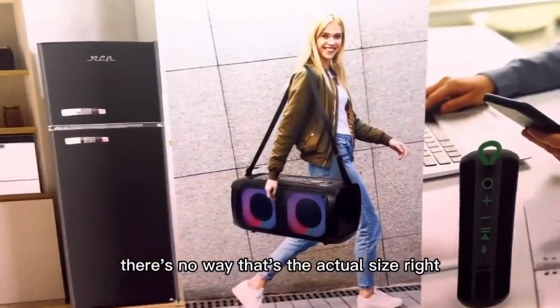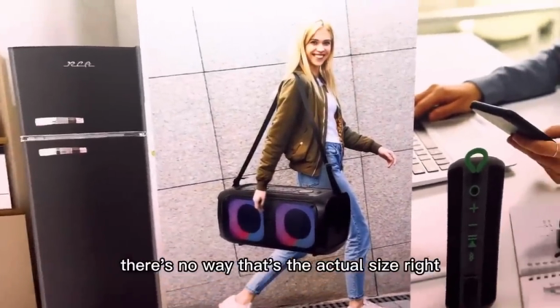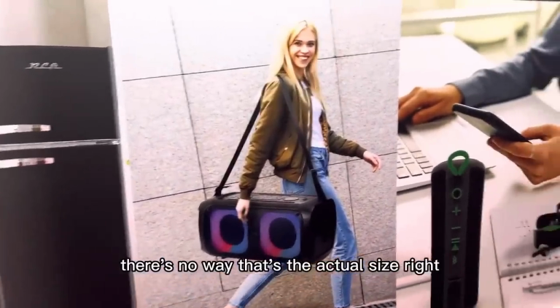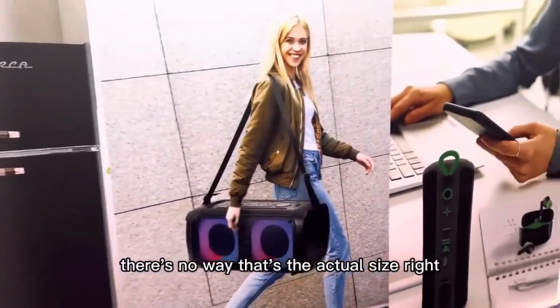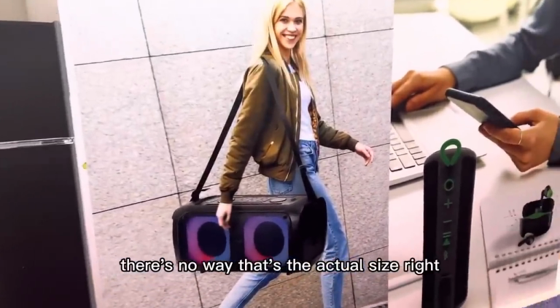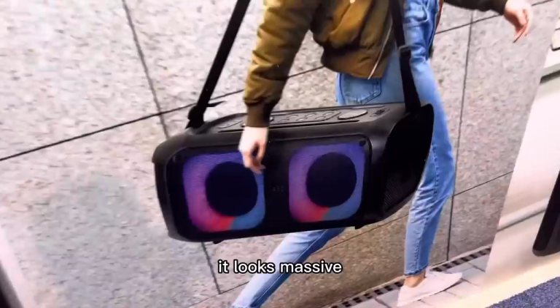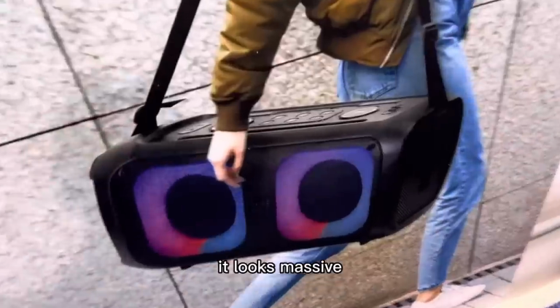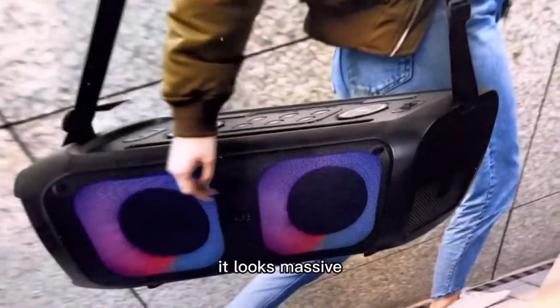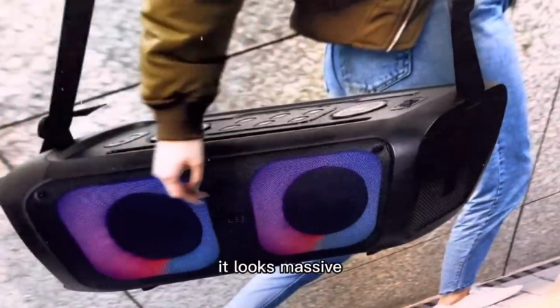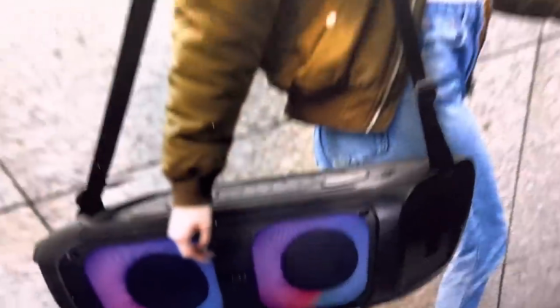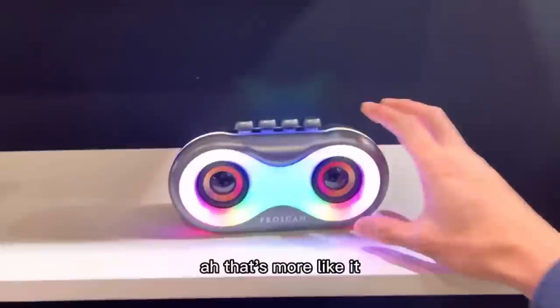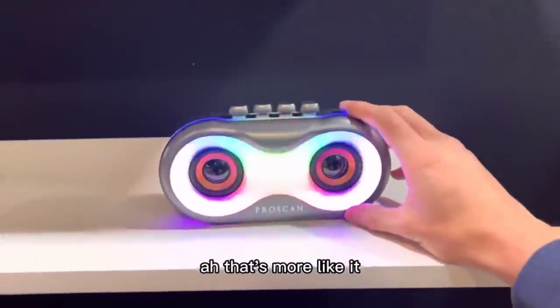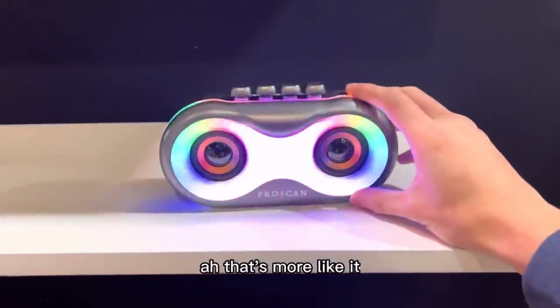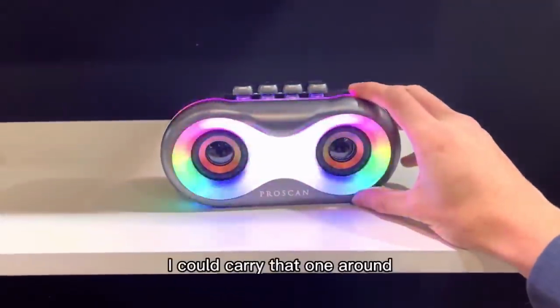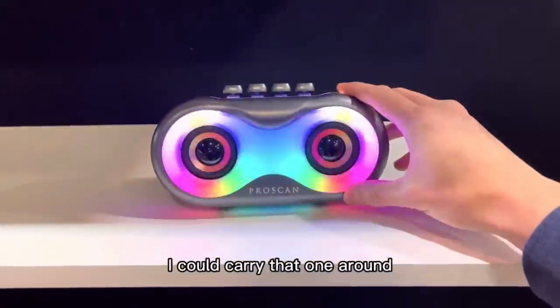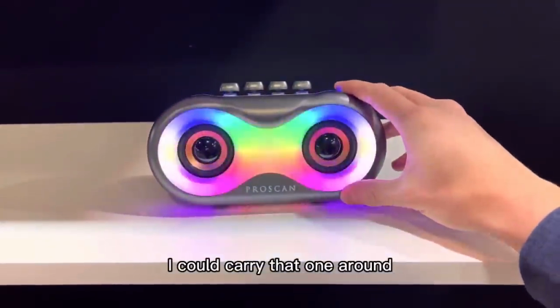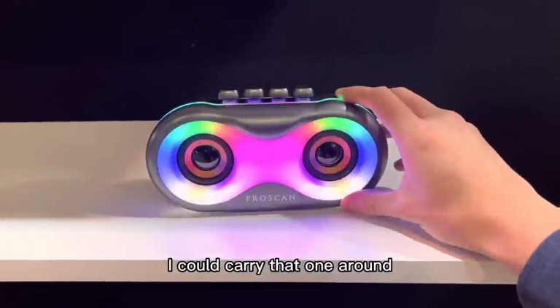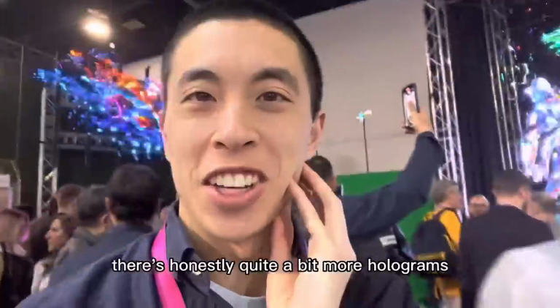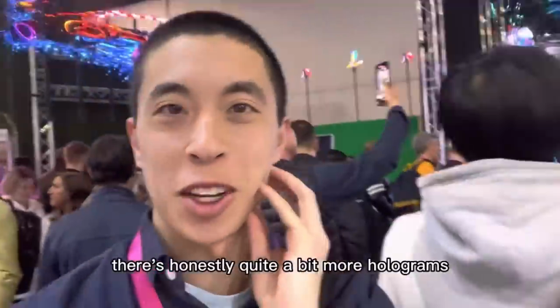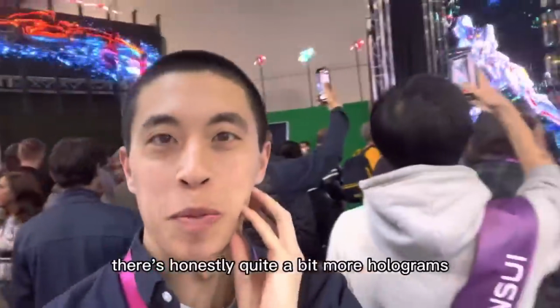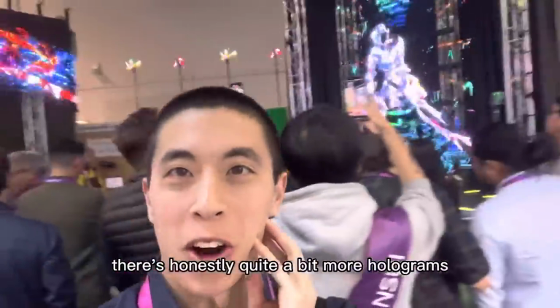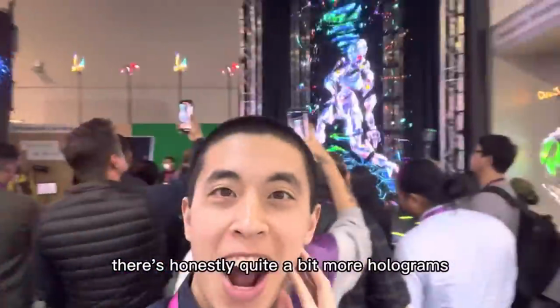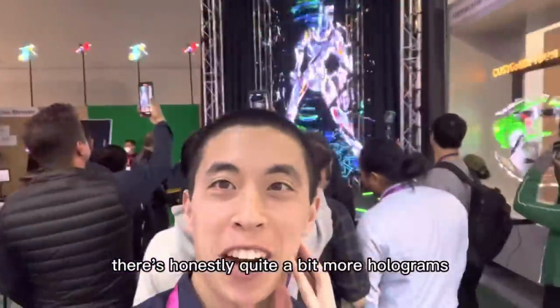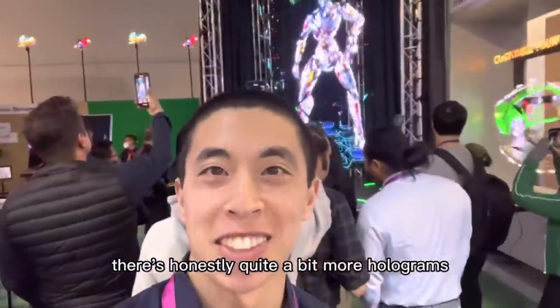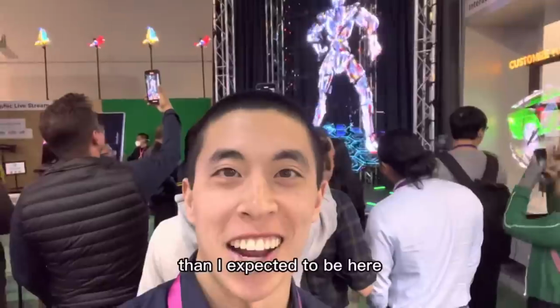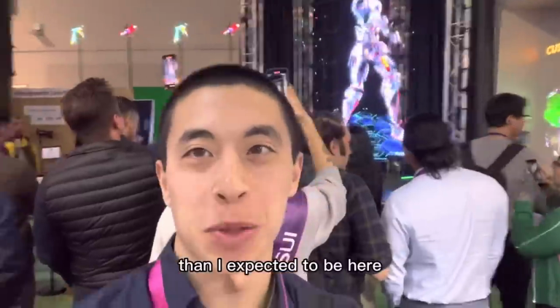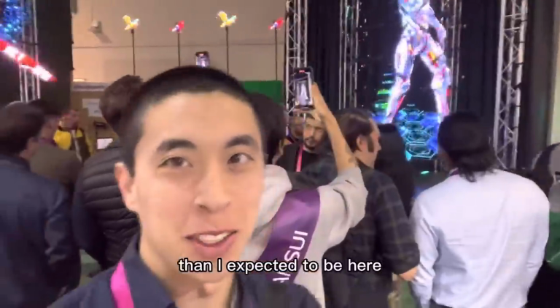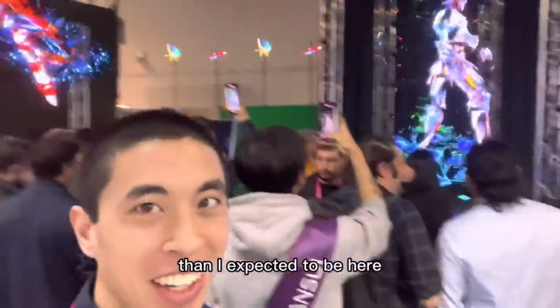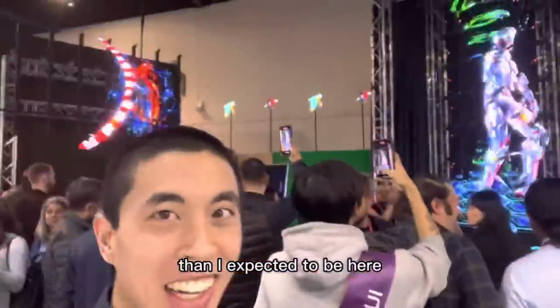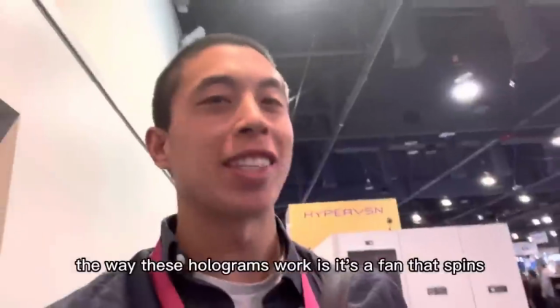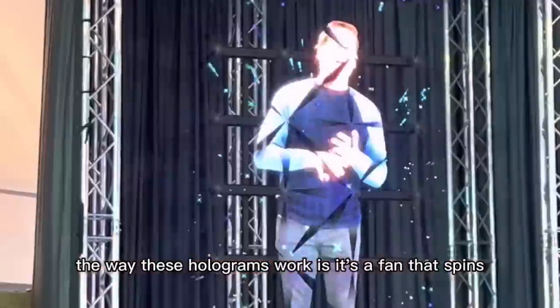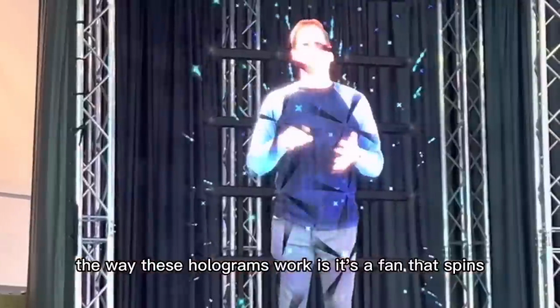A new boombox was dropped — there's no way that's the actual size, right? It looks massive! That's more like it — I could carry that one around. There's honestly quite a bit more holograms than I expected to see here.